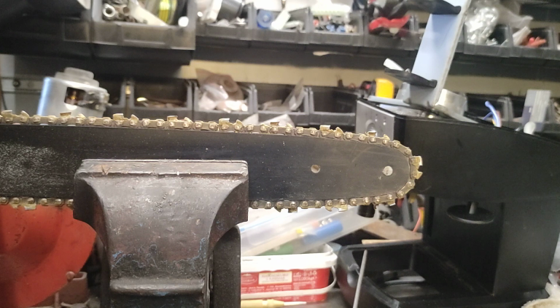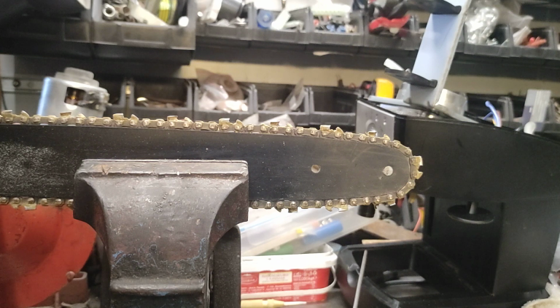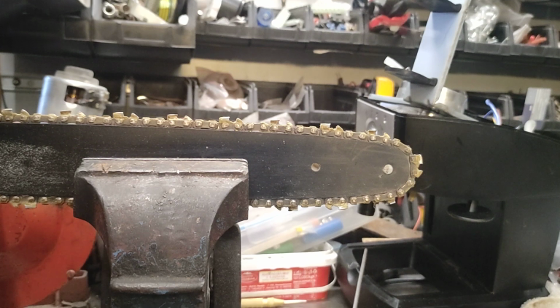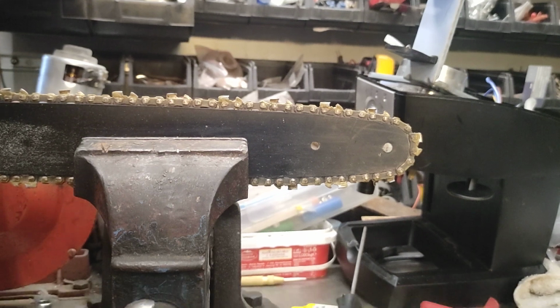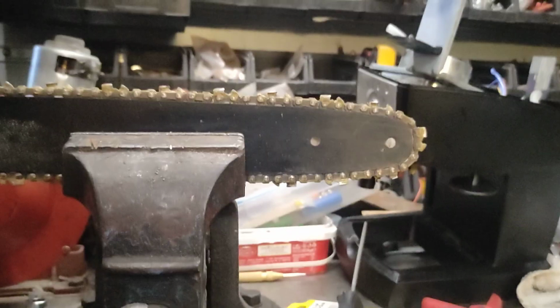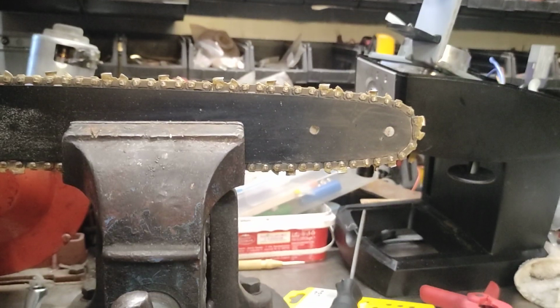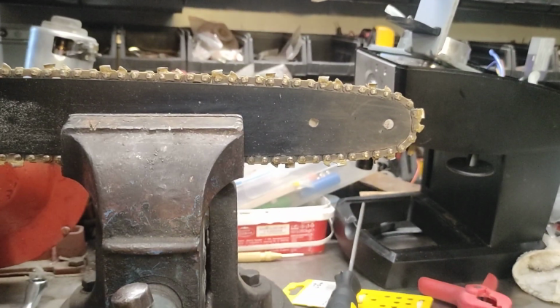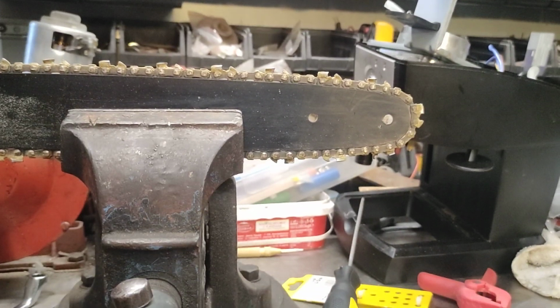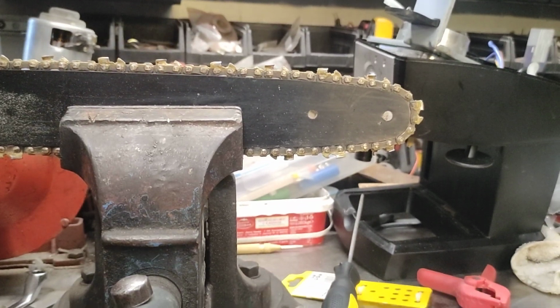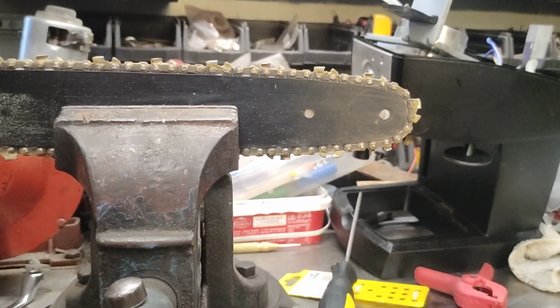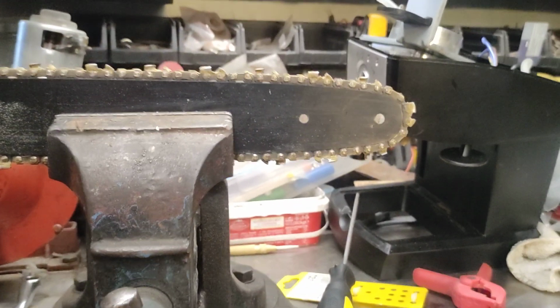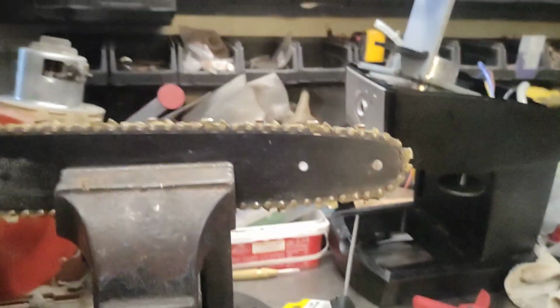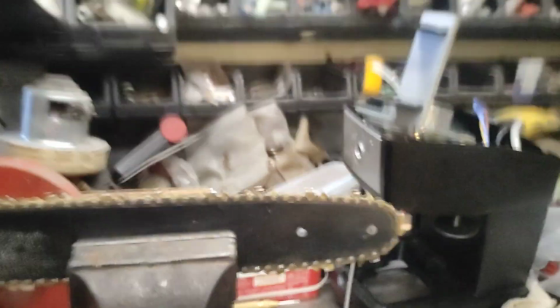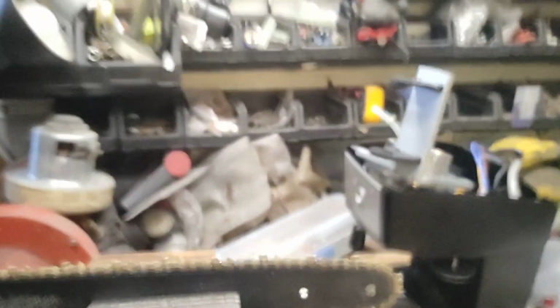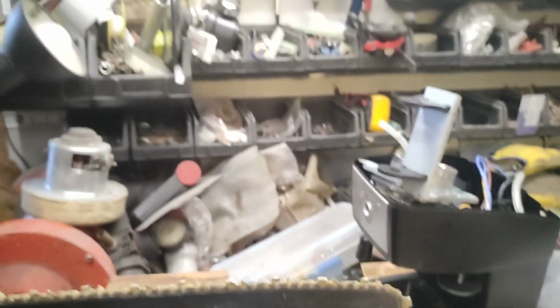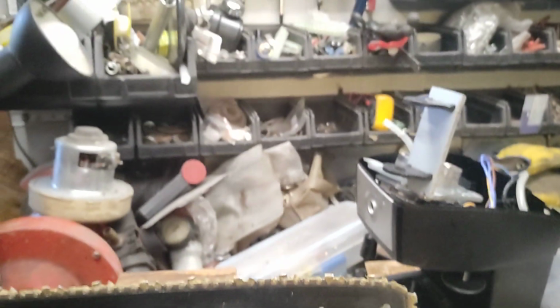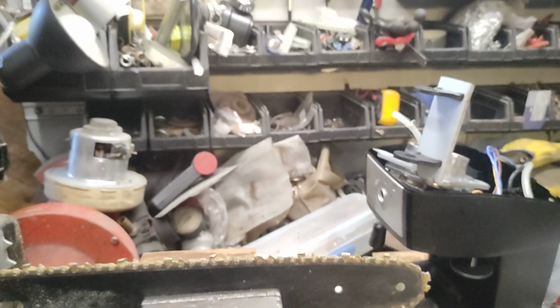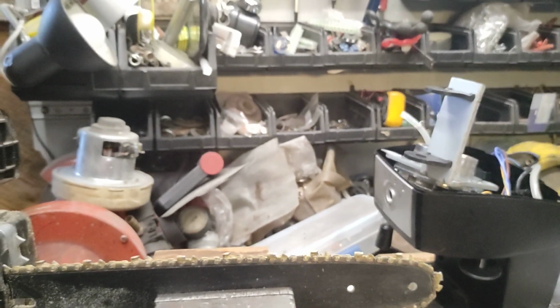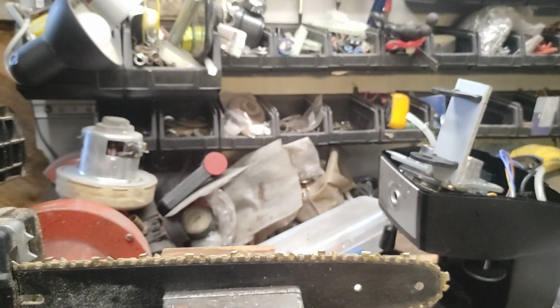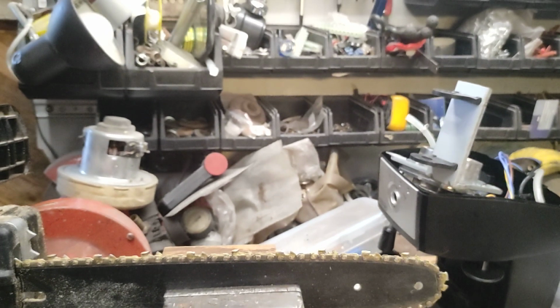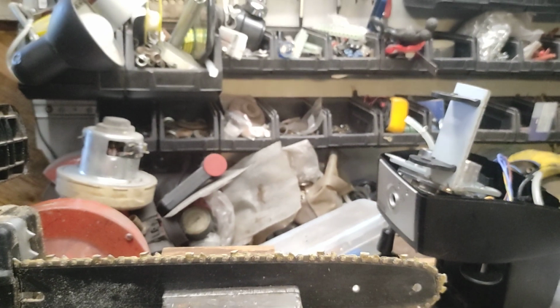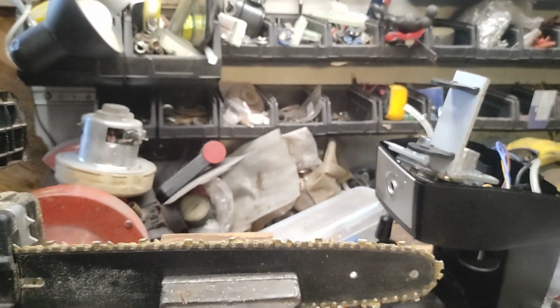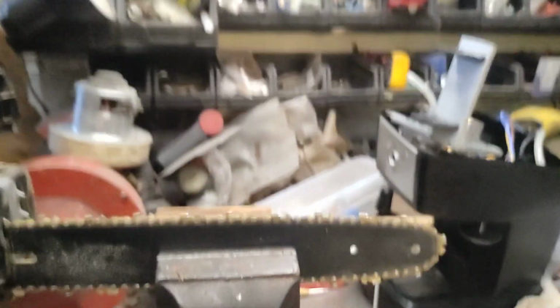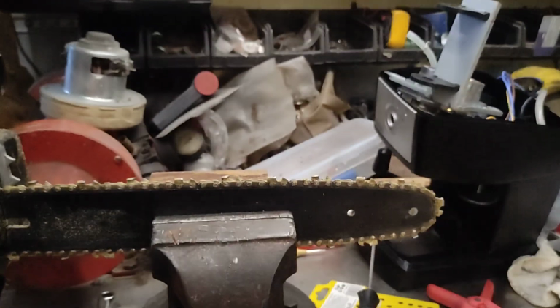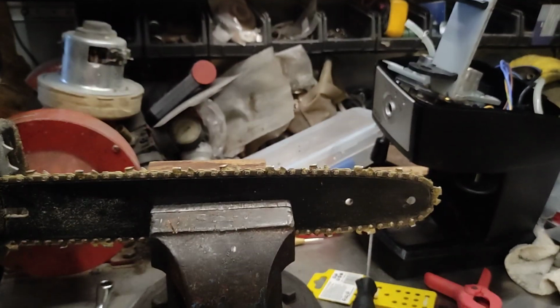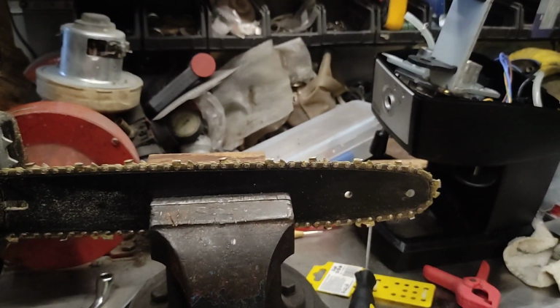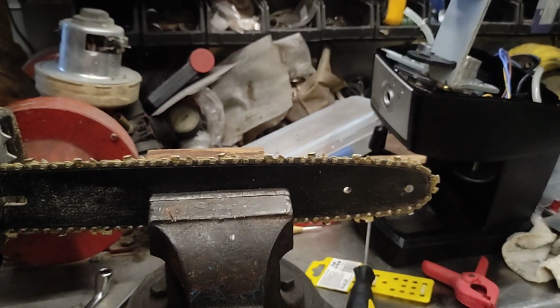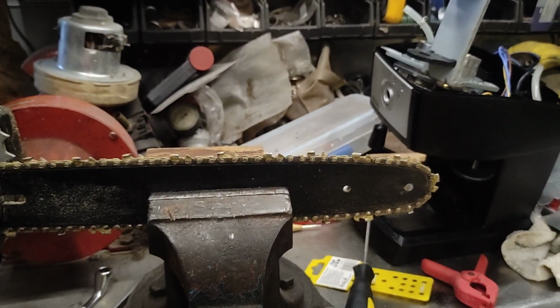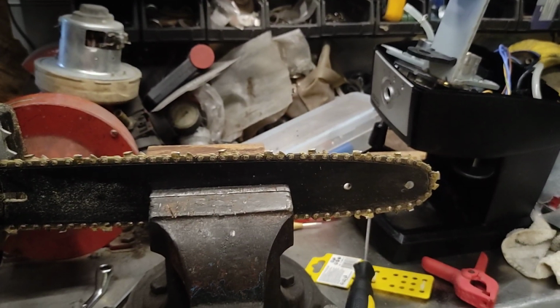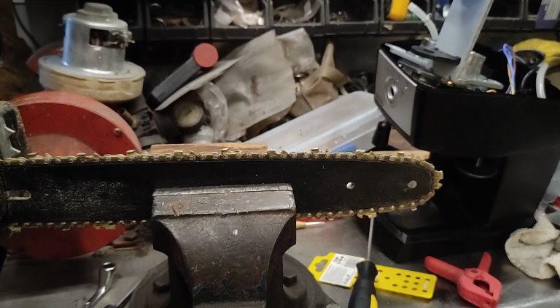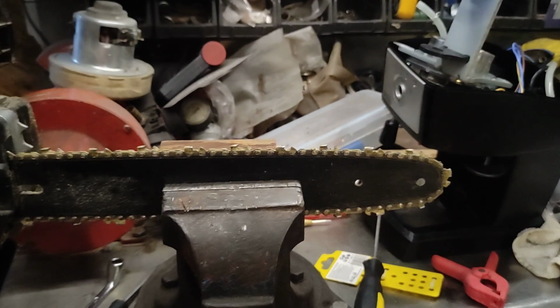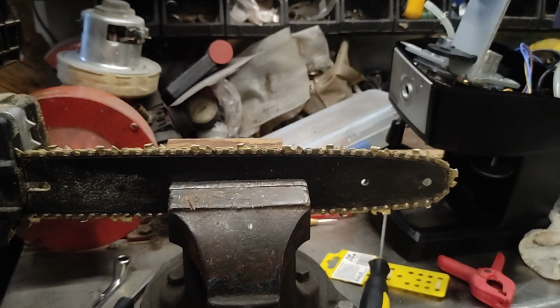Hello! Because there is always something to be fixed, I want to show you how to sharpen the chain on your saw.